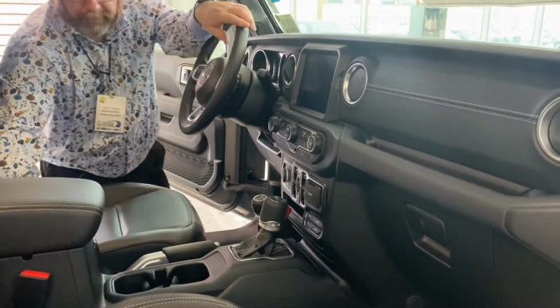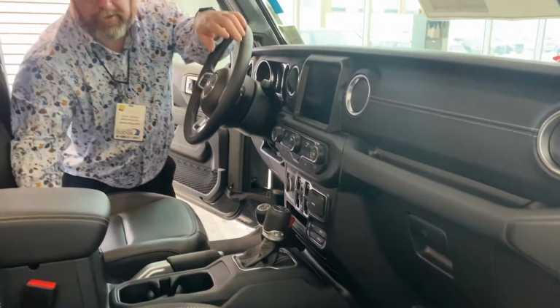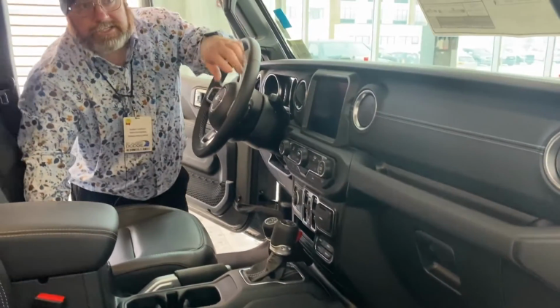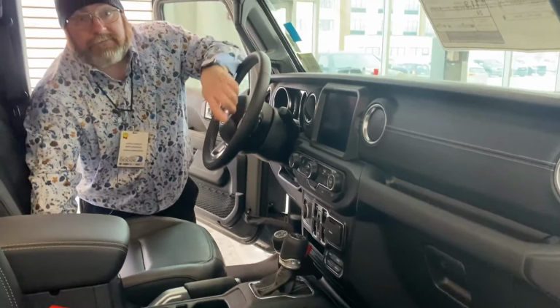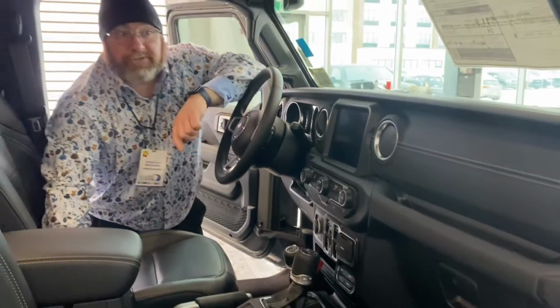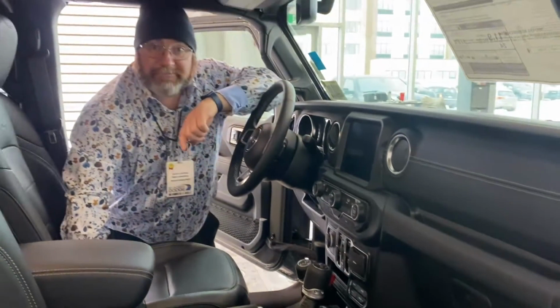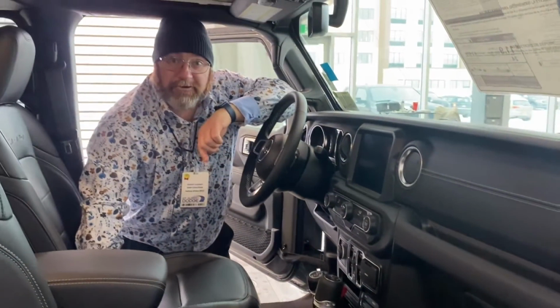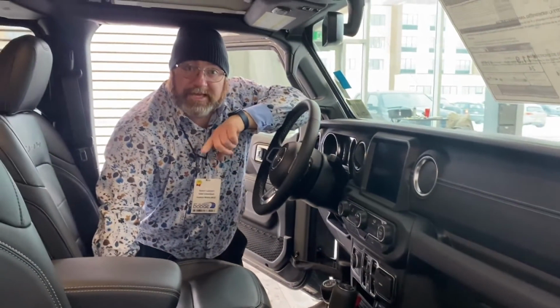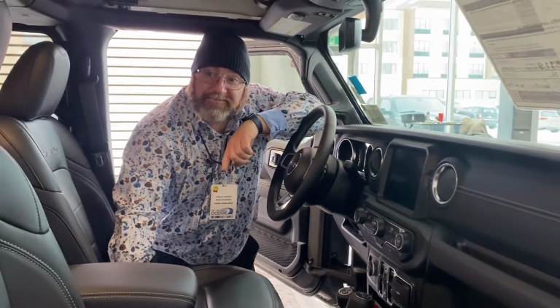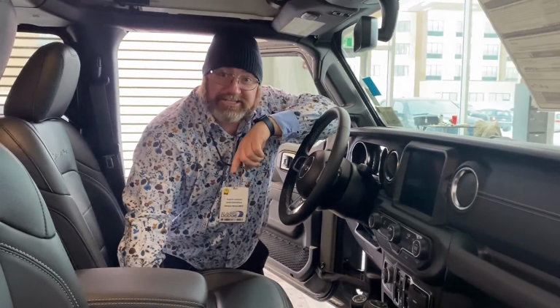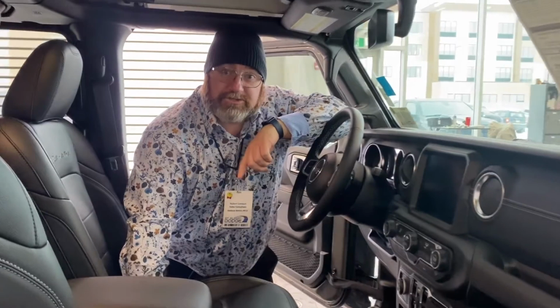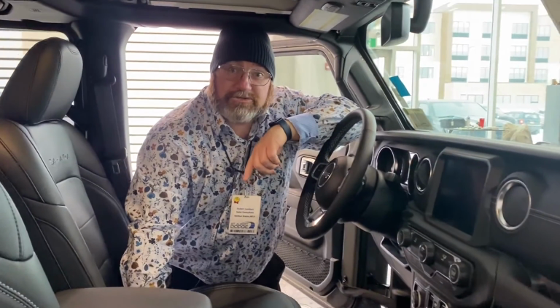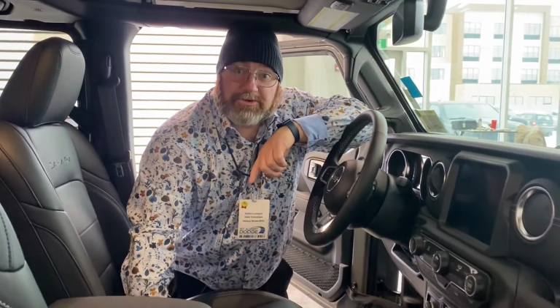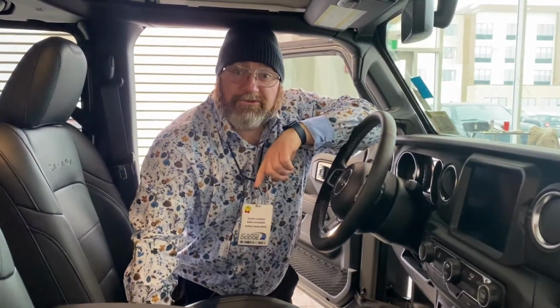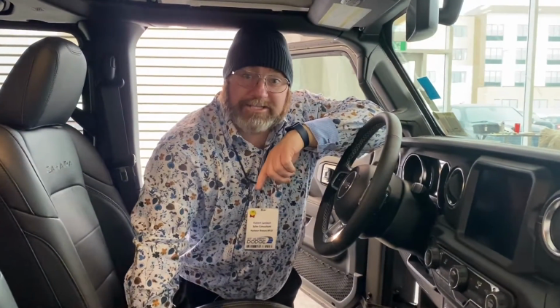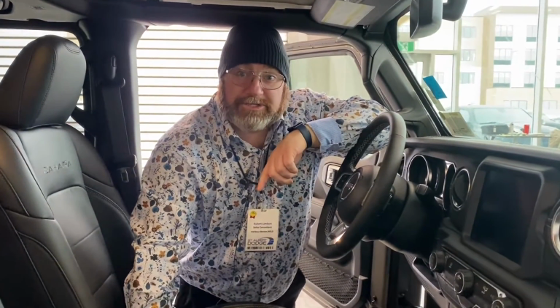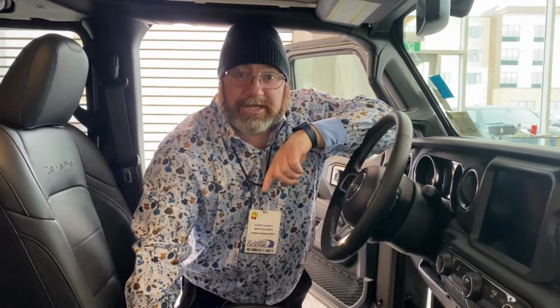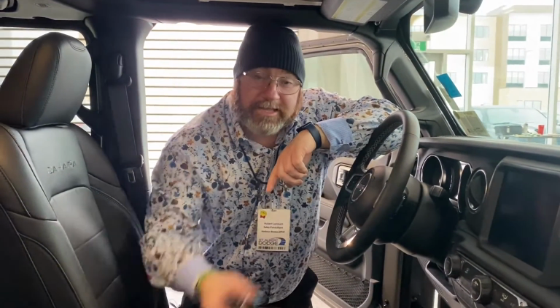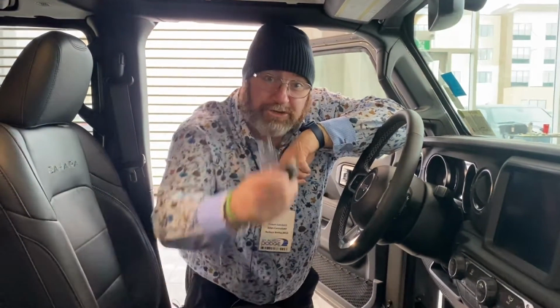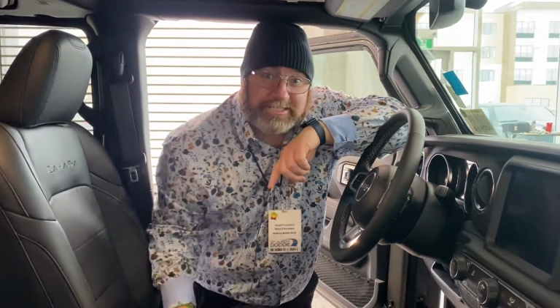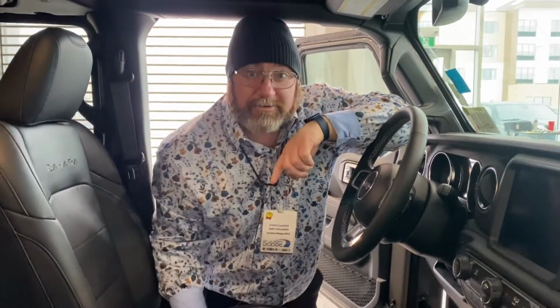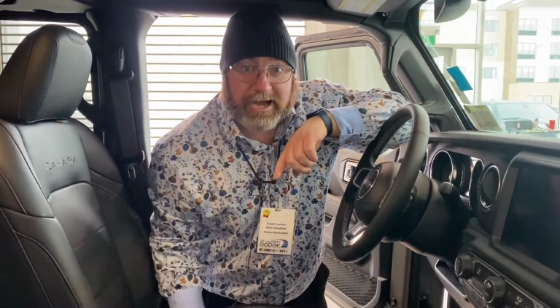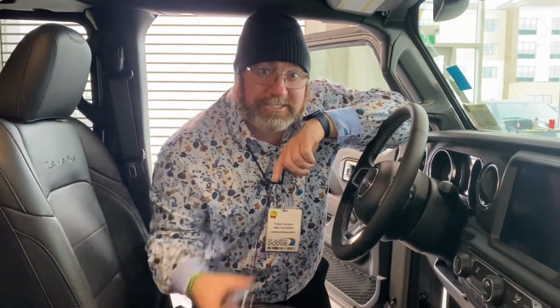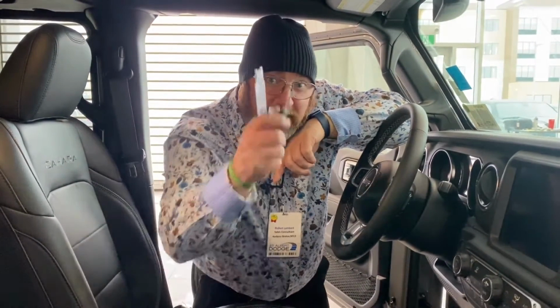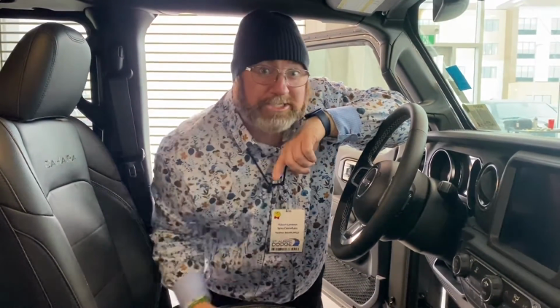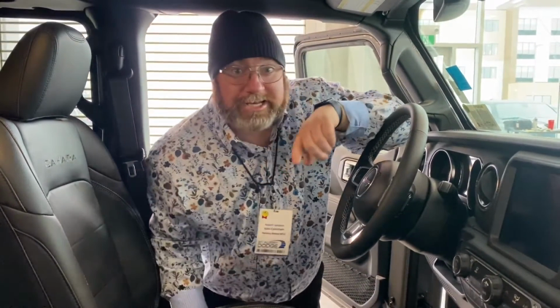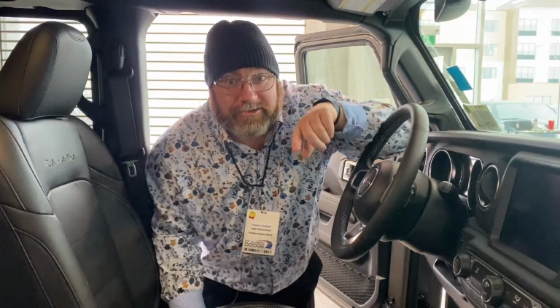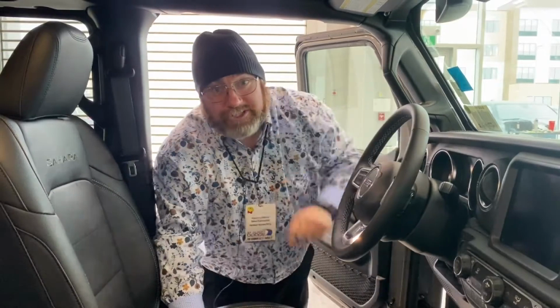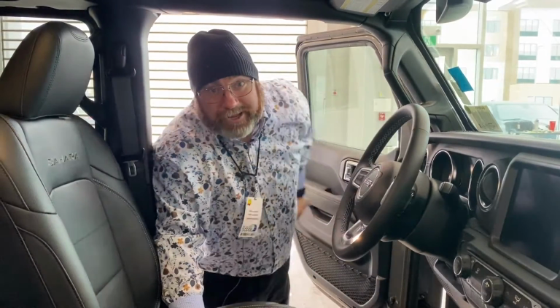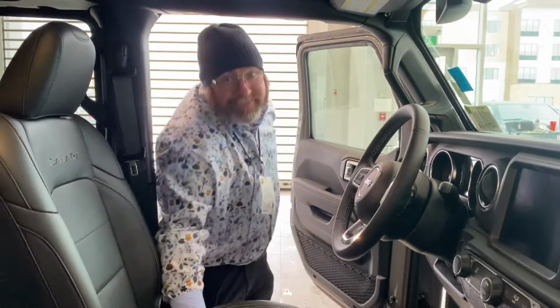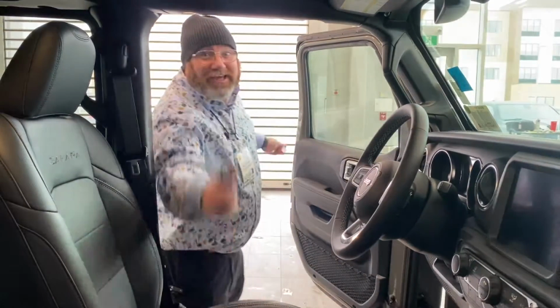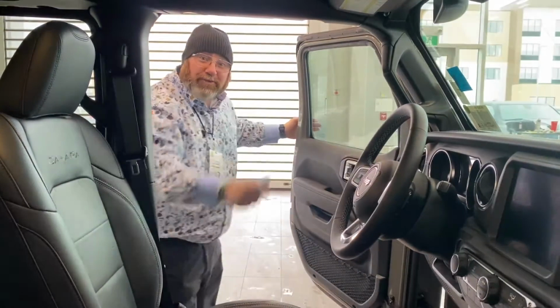If you like what you see, feel free to give me a shout at 780-220-3822. That's Yubi at St. Albert Dodge. Always a great day for Jeep Day — have a good one!